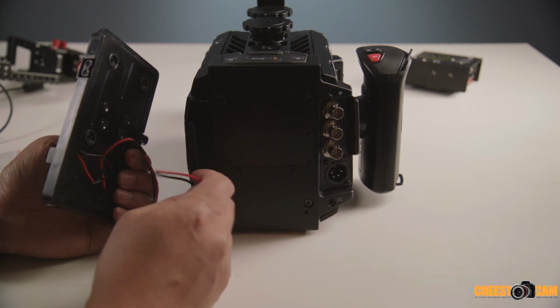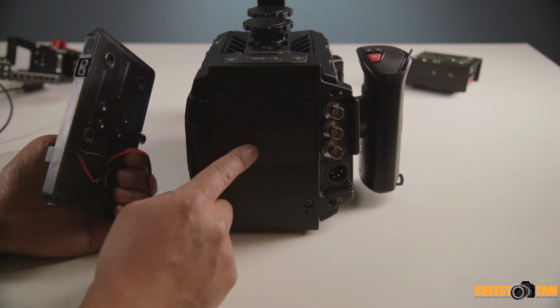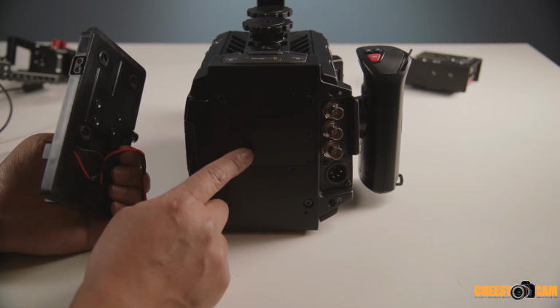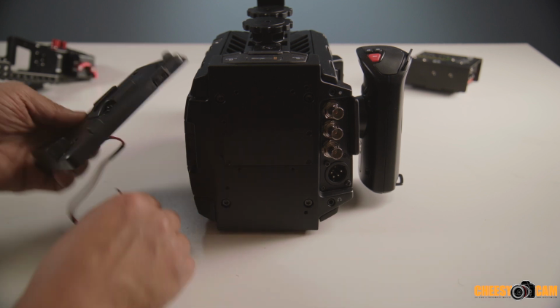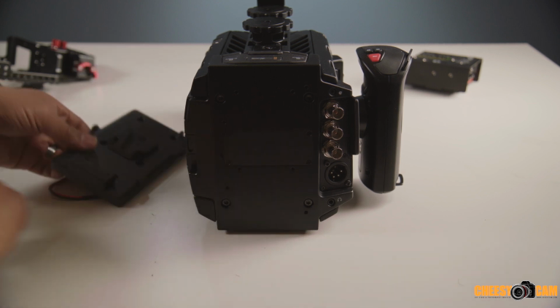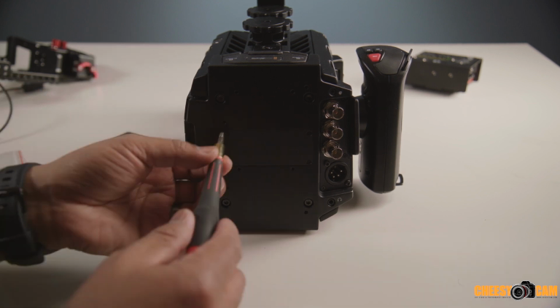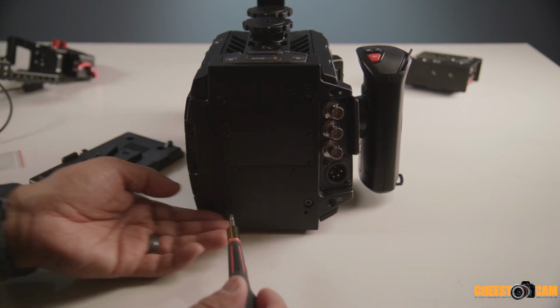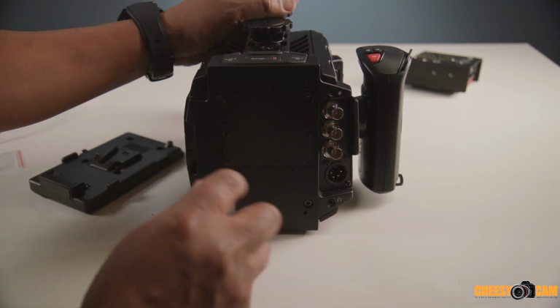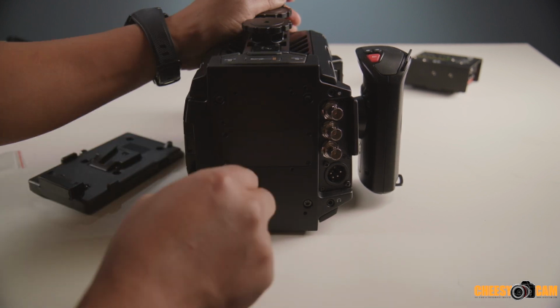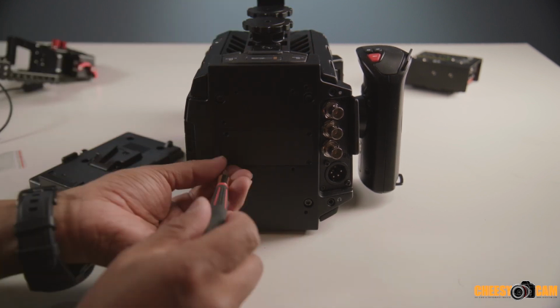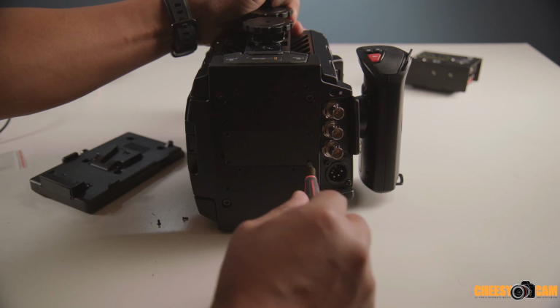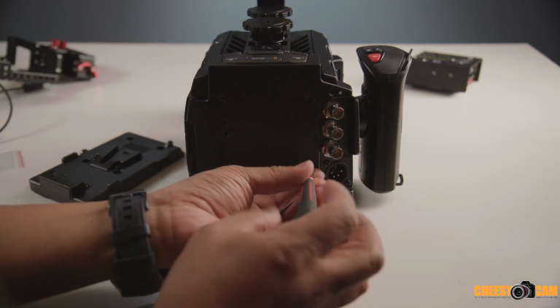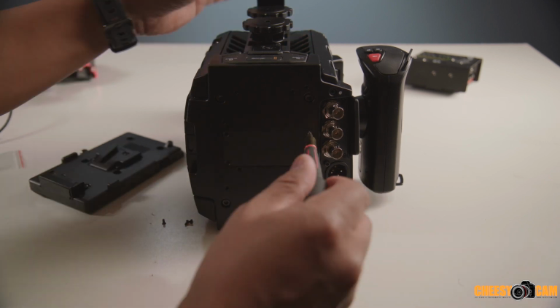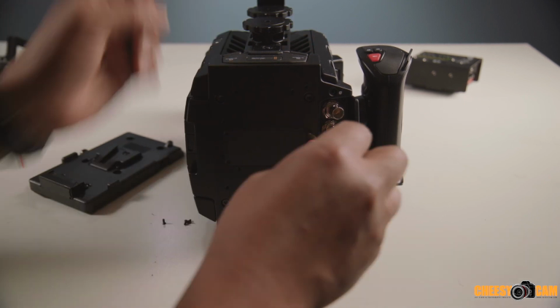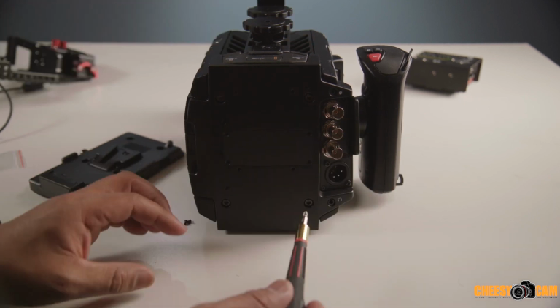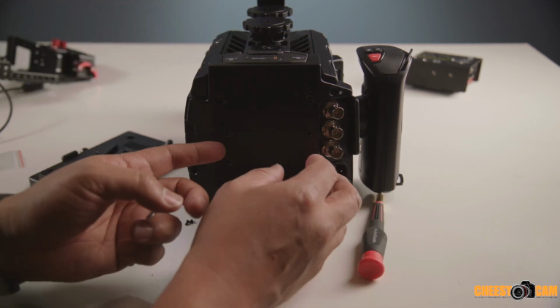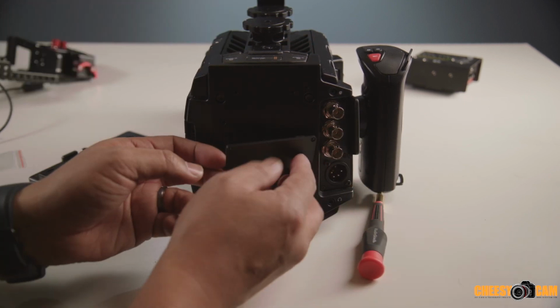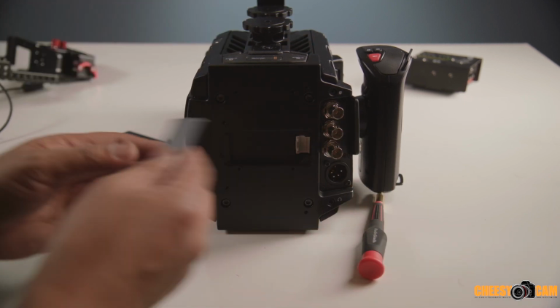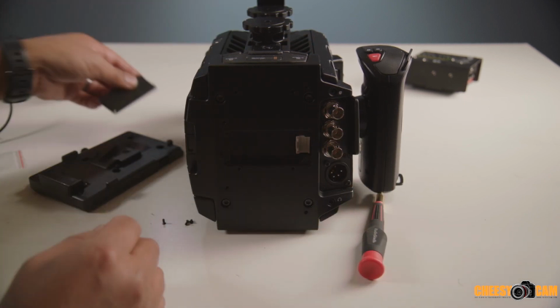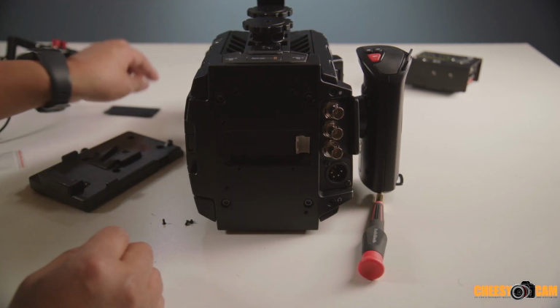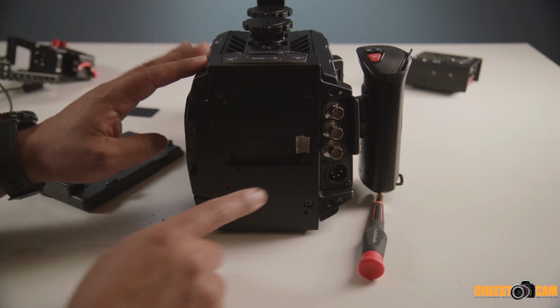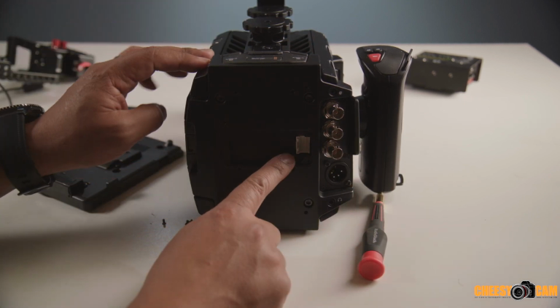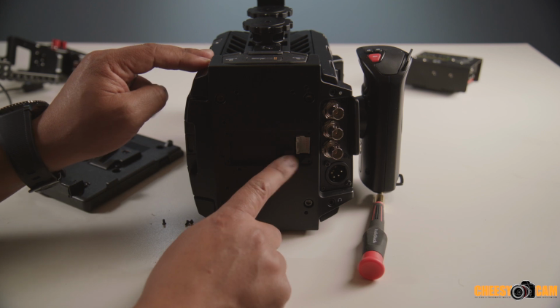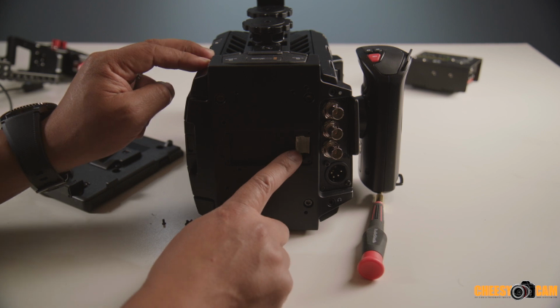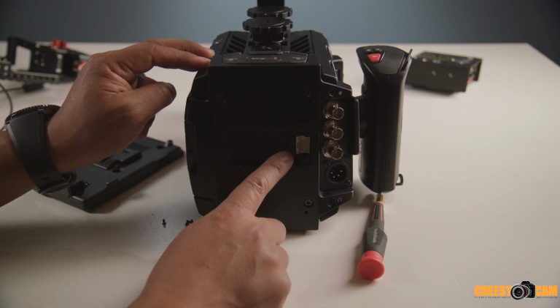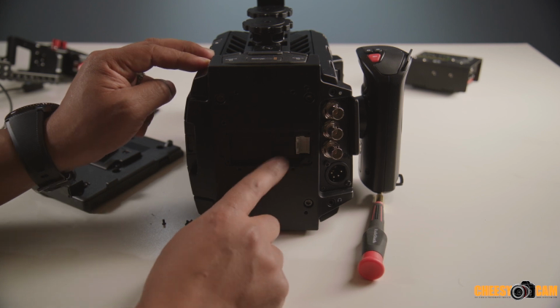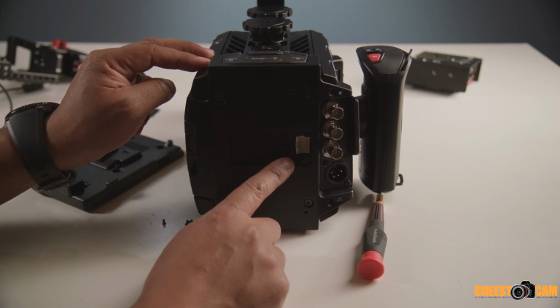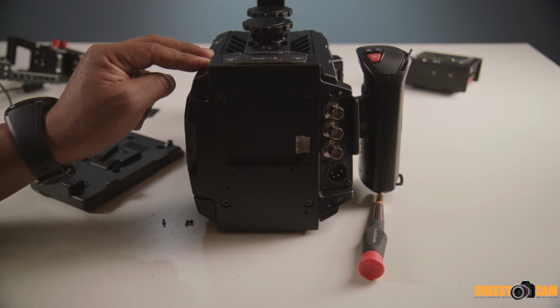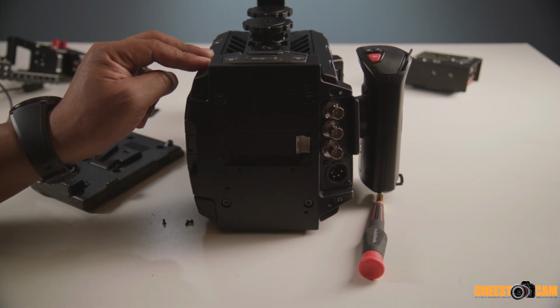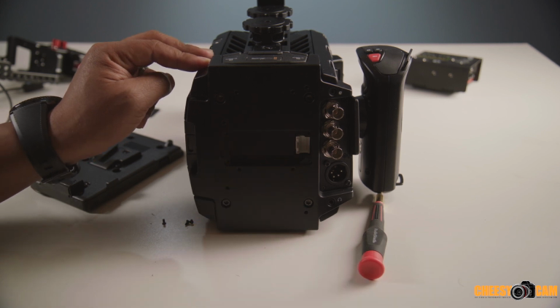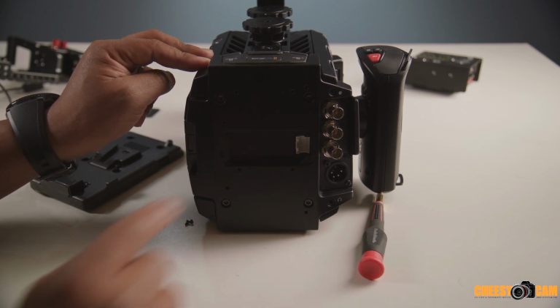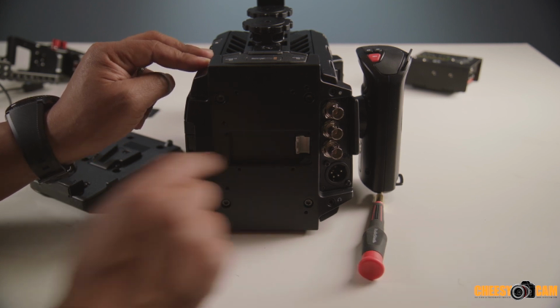So we take off this back plate here. We need a cable that plugs in here, and that comes in your URSA box. So let's get that cable out.